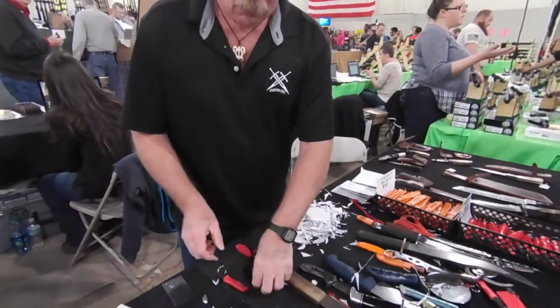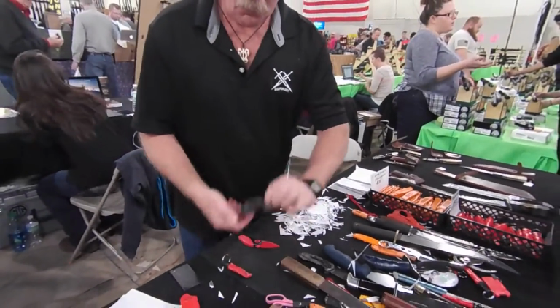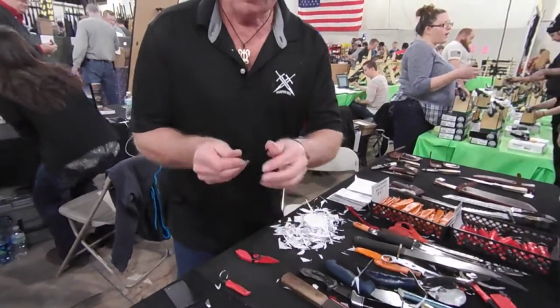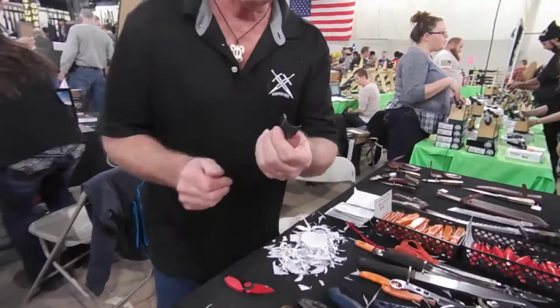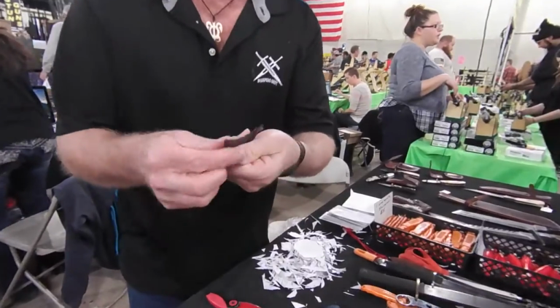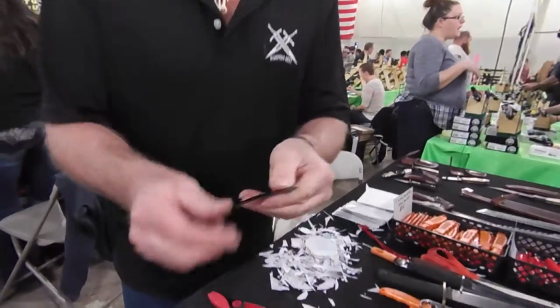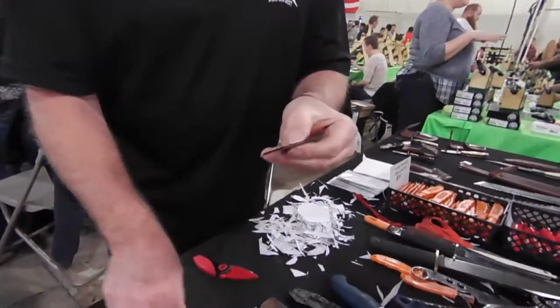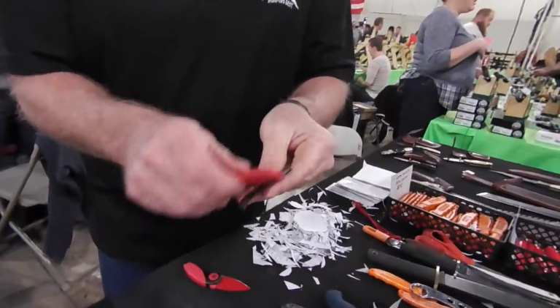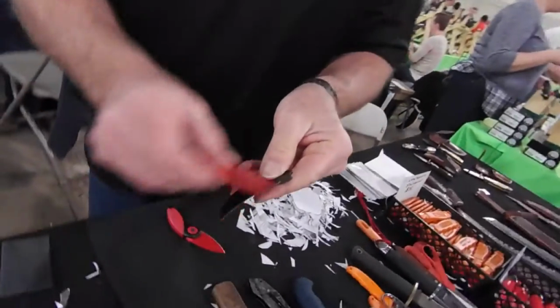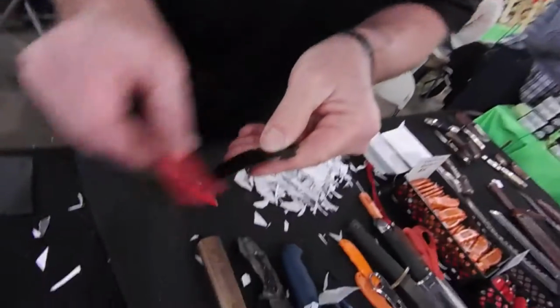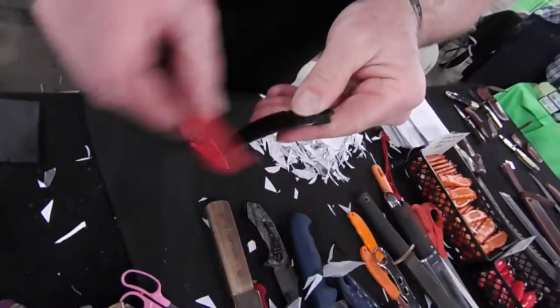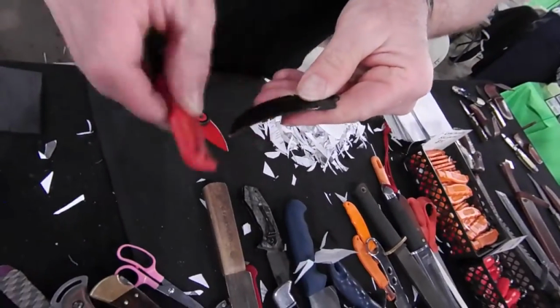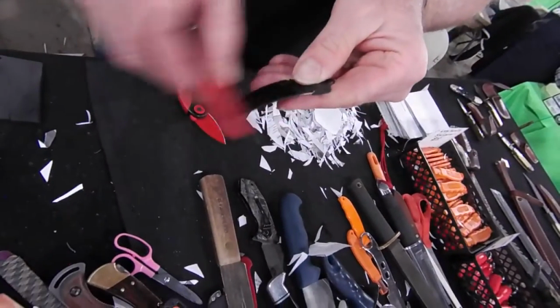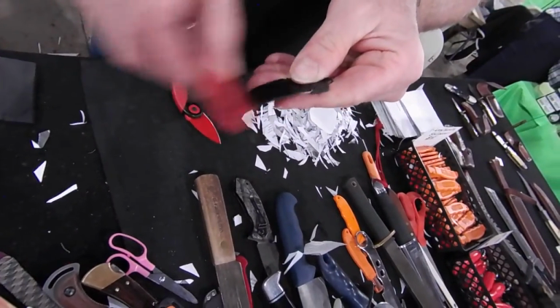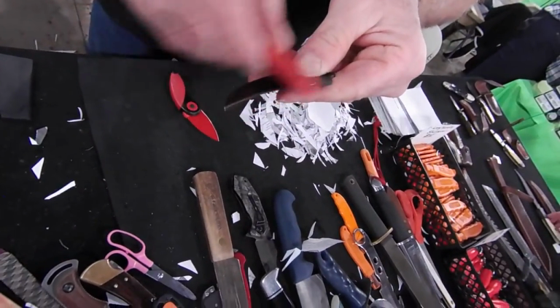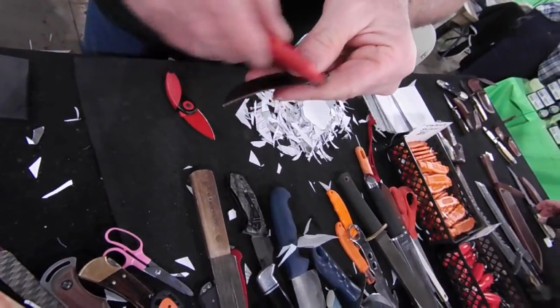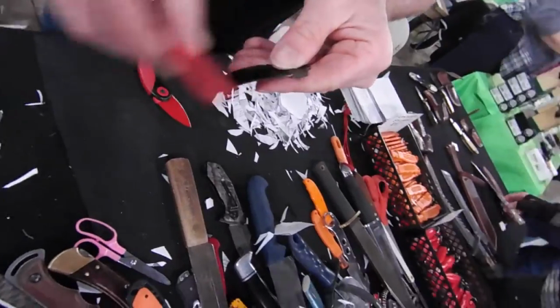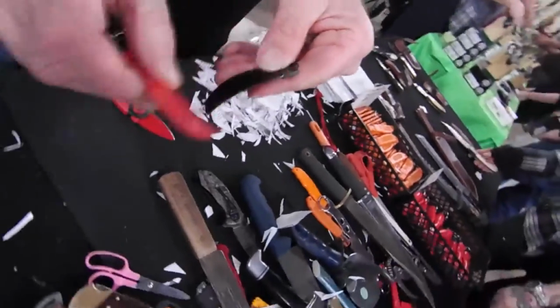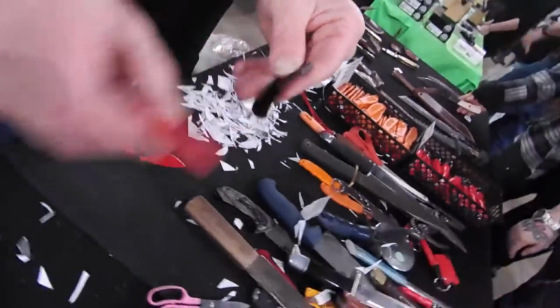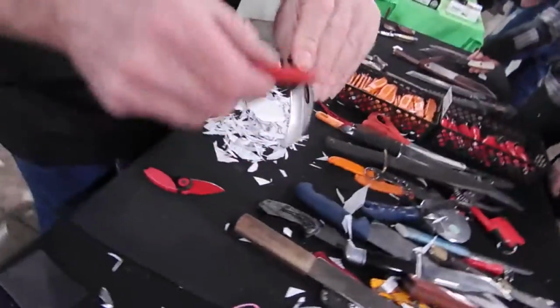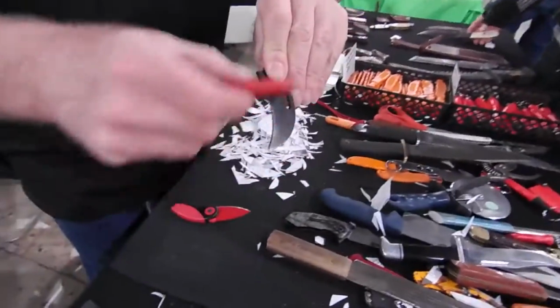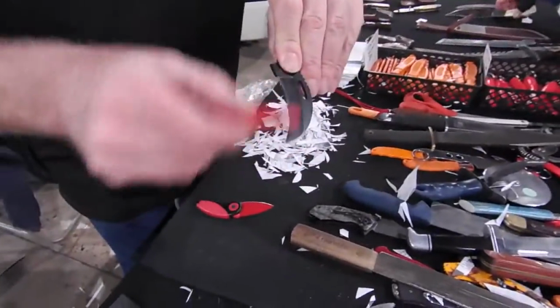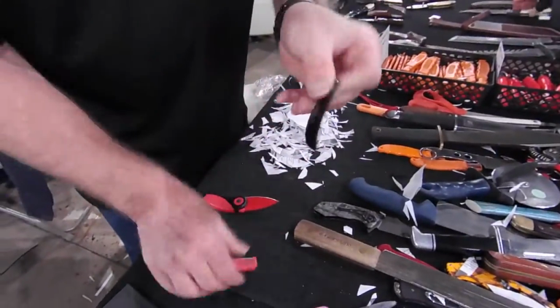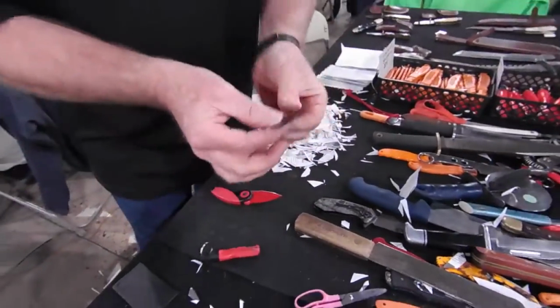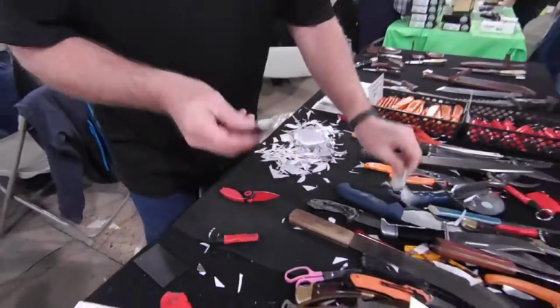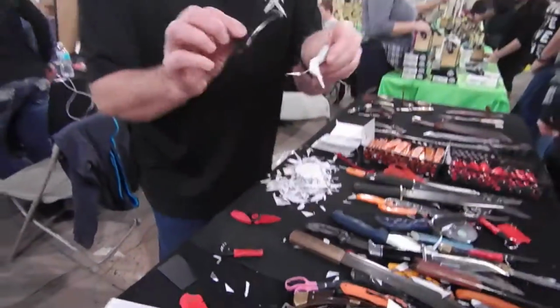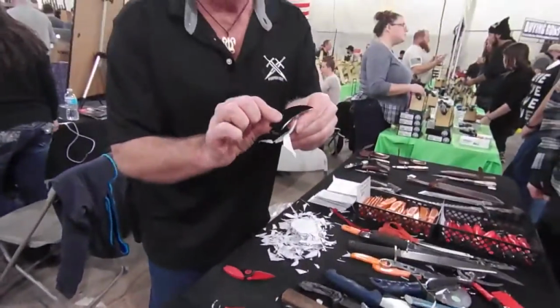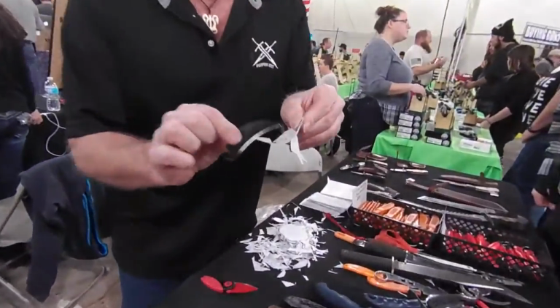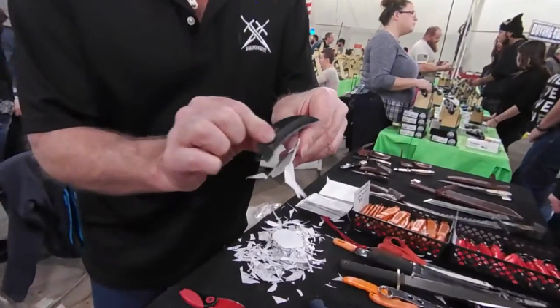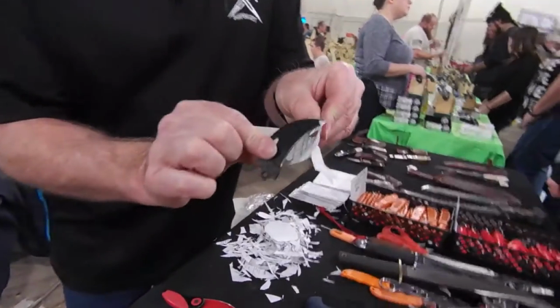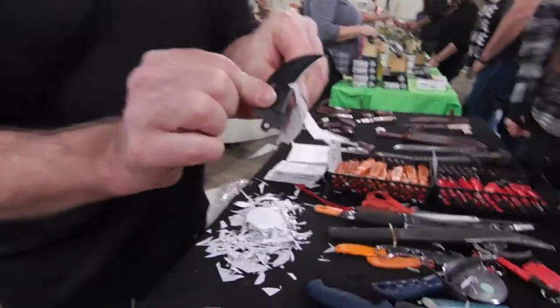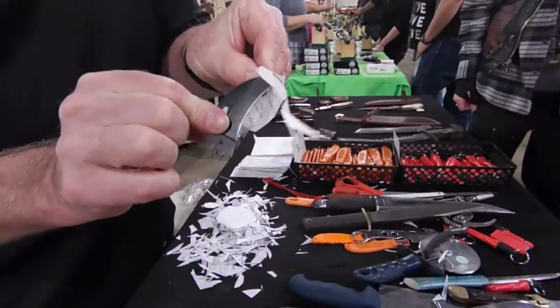Right quick — if you're going to sharpen an inside radius, it would be just like this. I don't even notice that there's a radius on that blade. Just like that. Flip it over, do the same thing, and yes, the inside radius on my knives are sharp.